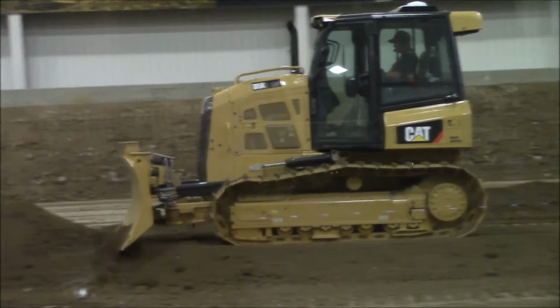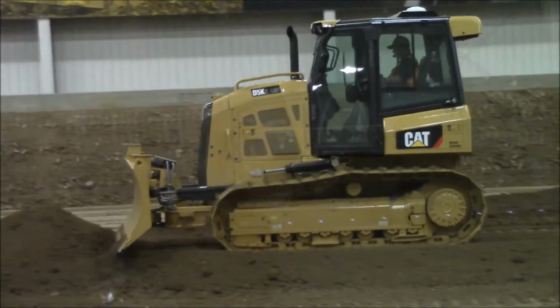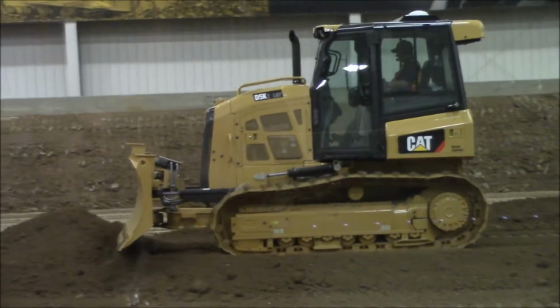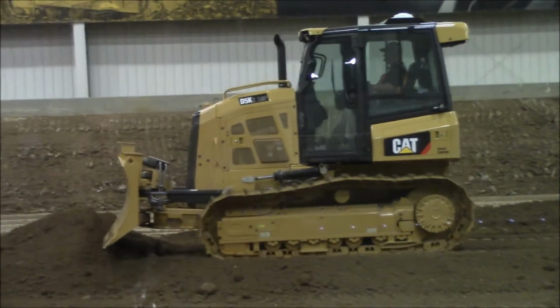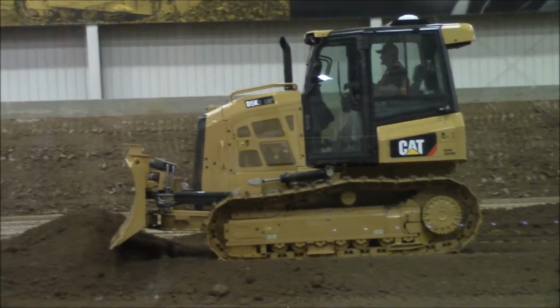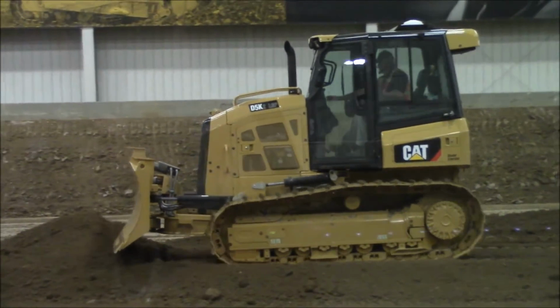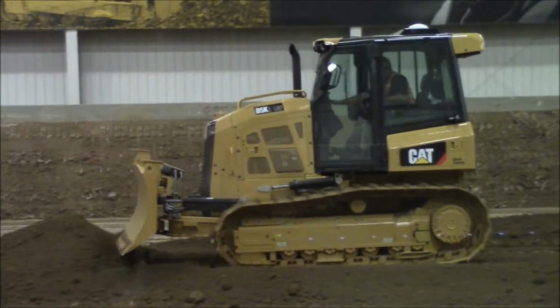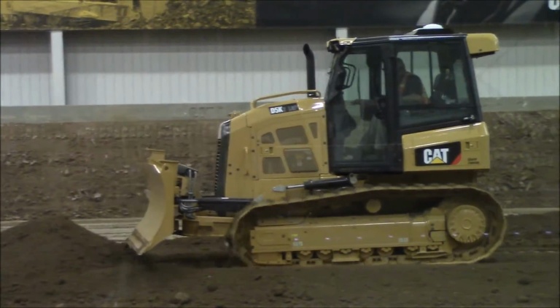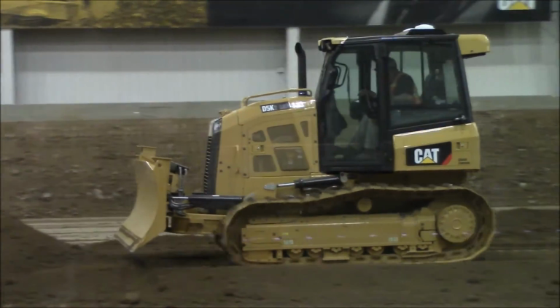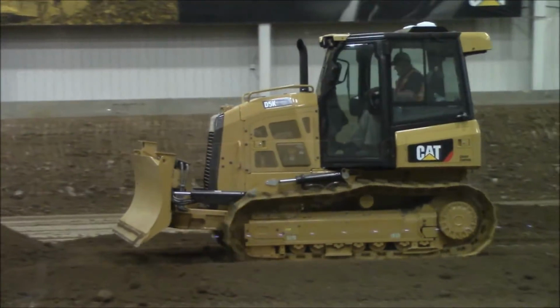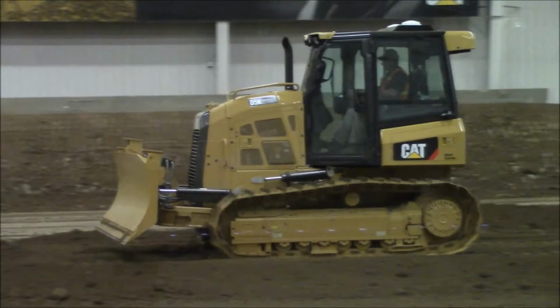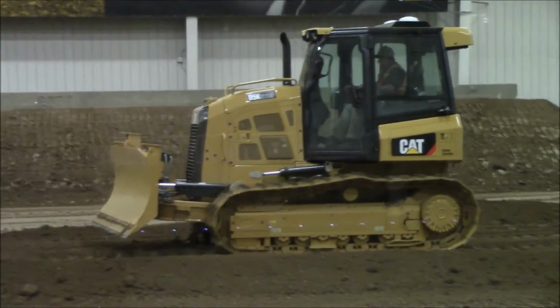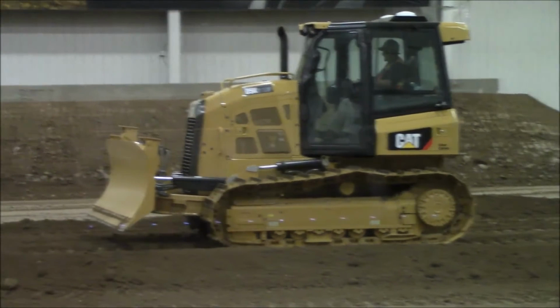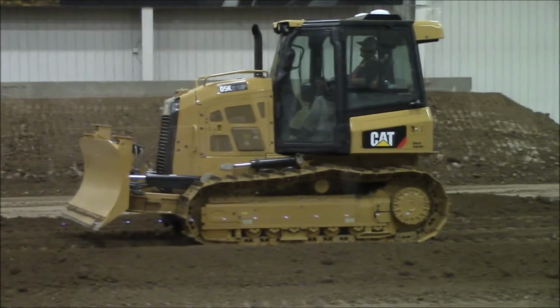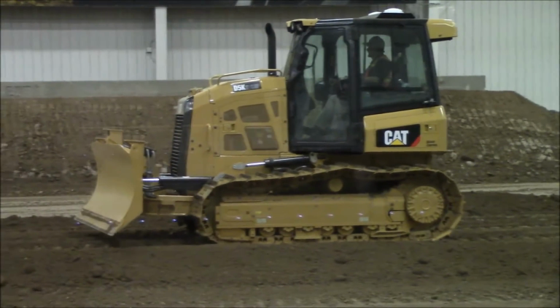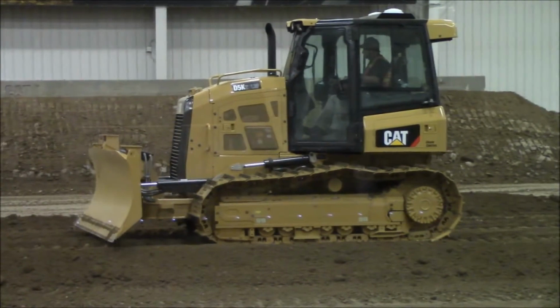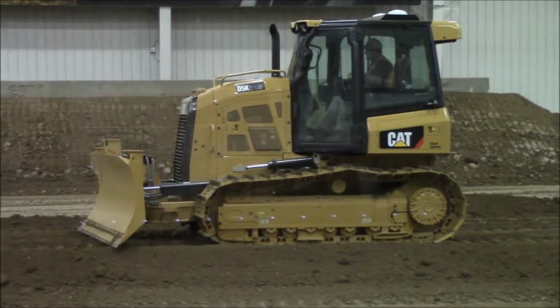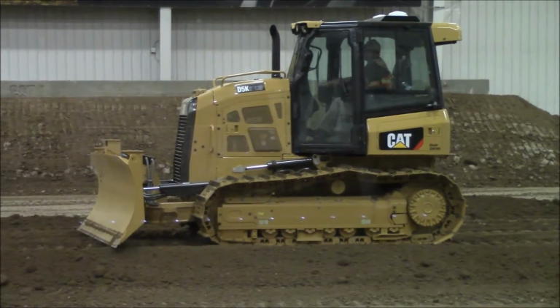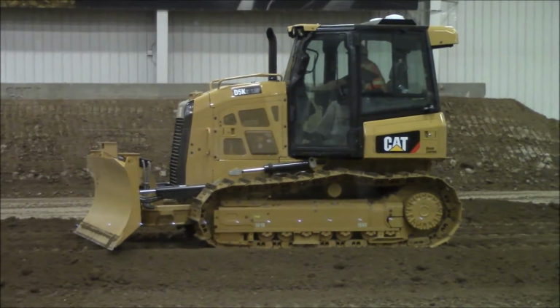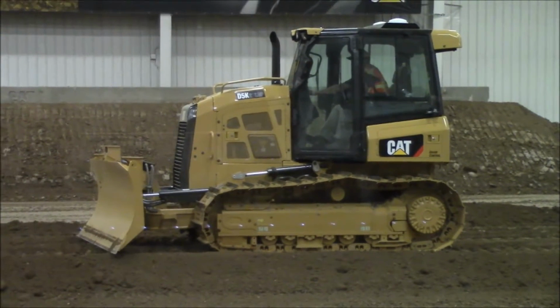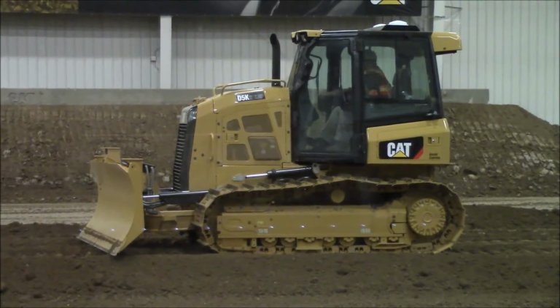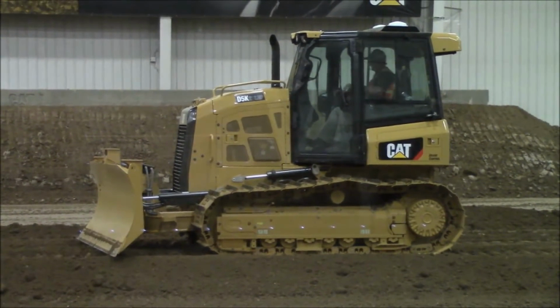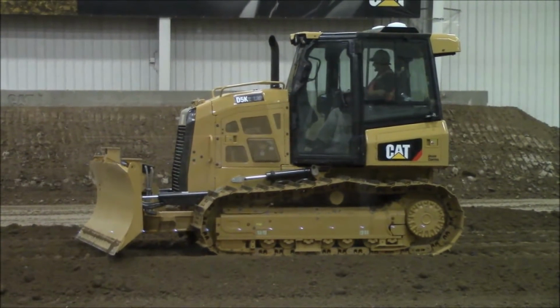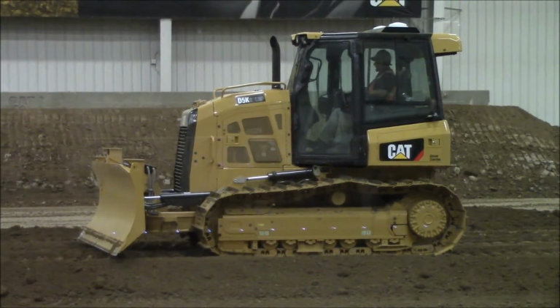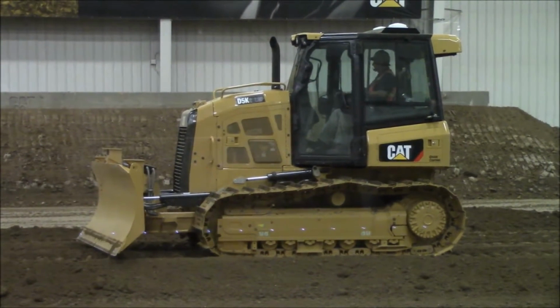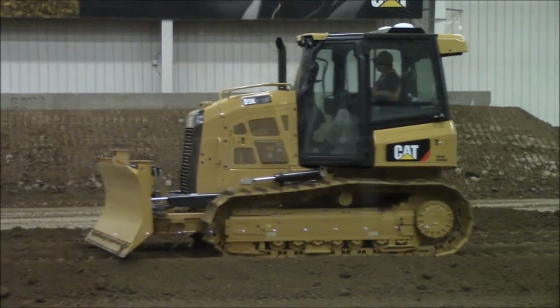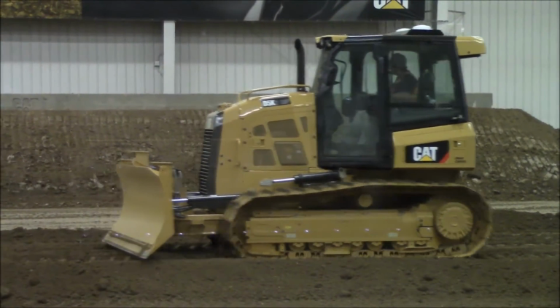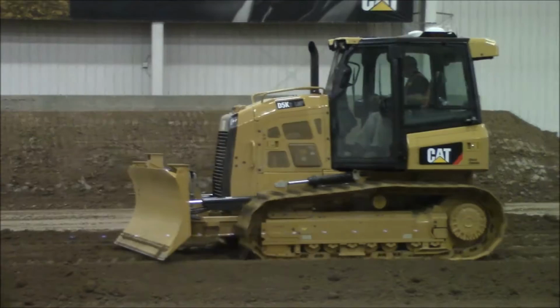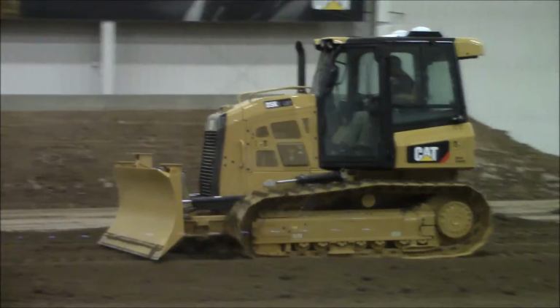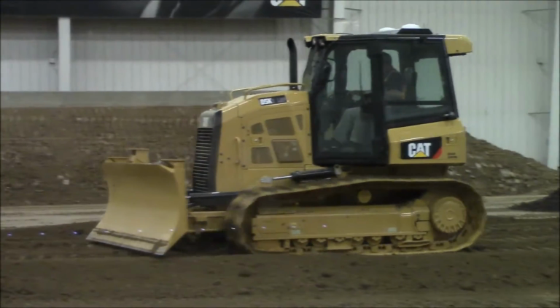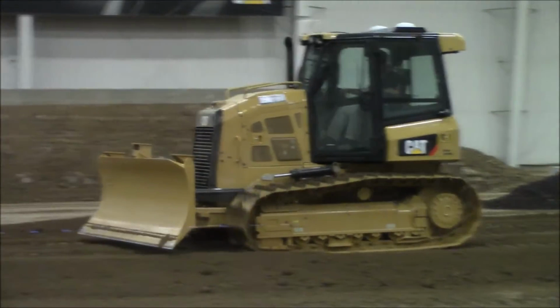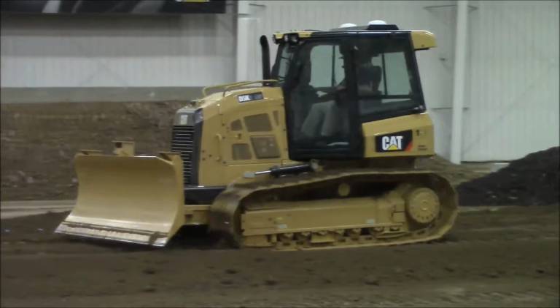Notice here our demonstrator instructor, Mr. Wayne Jones, has set up his grading to a 0% mainfall and 0% crossfall while he's constructing the road in front of us.